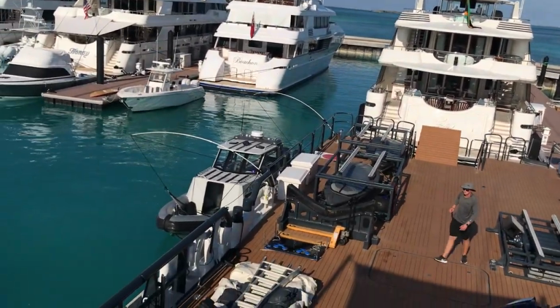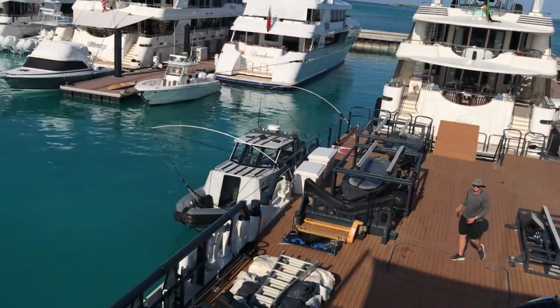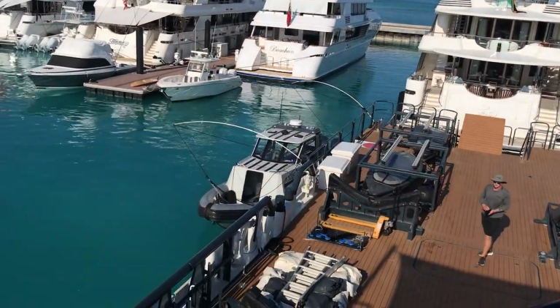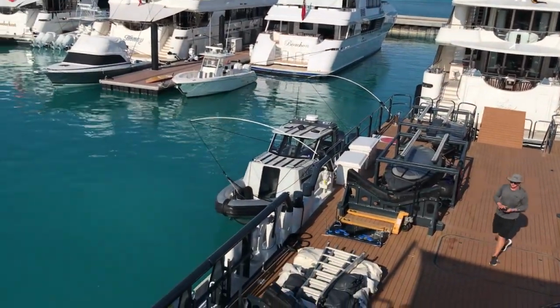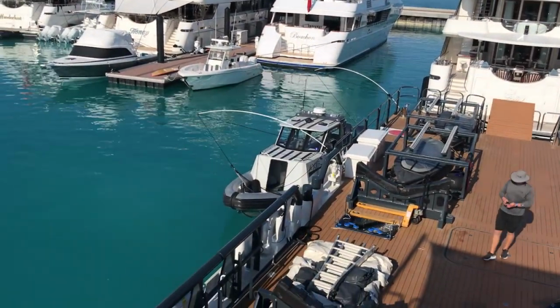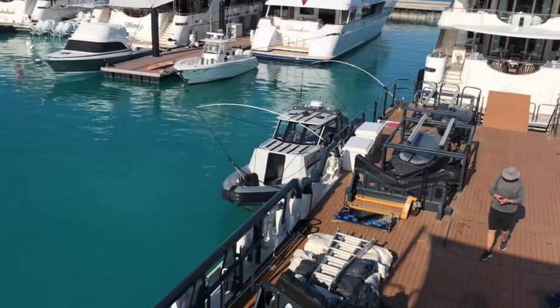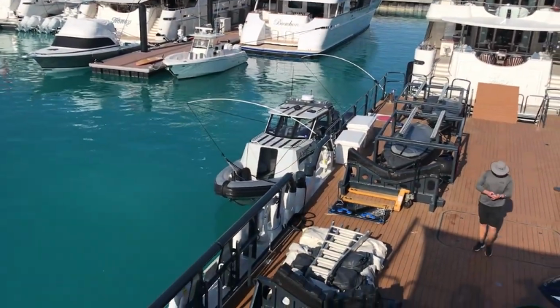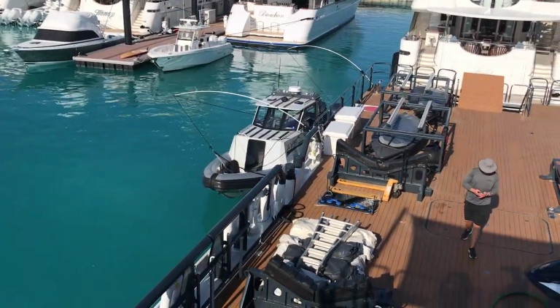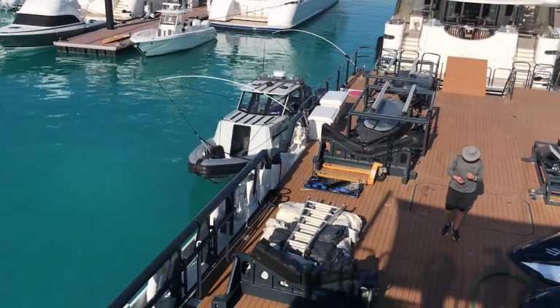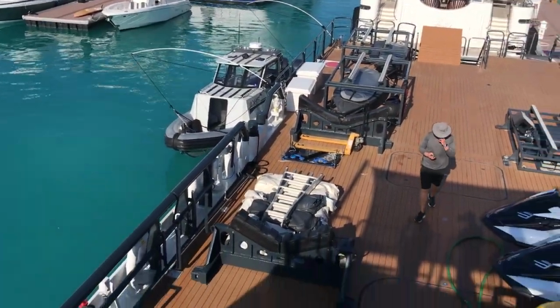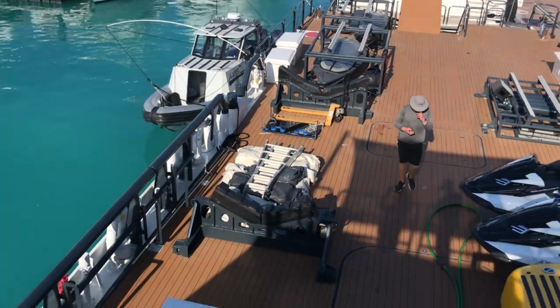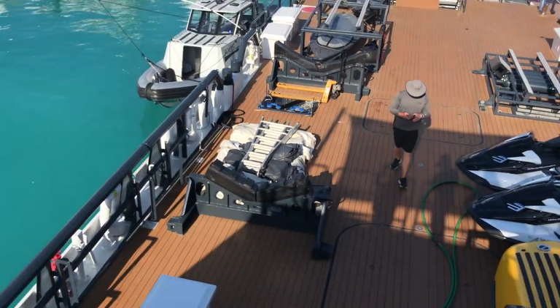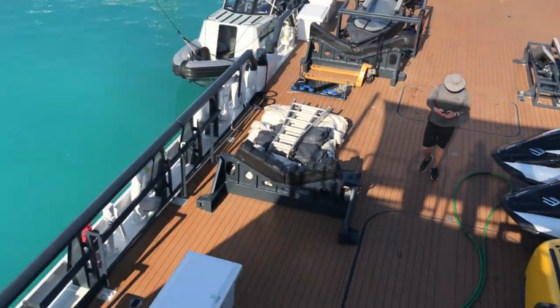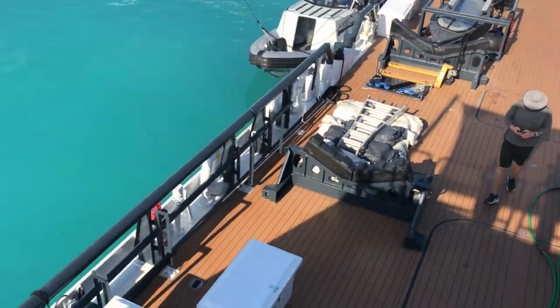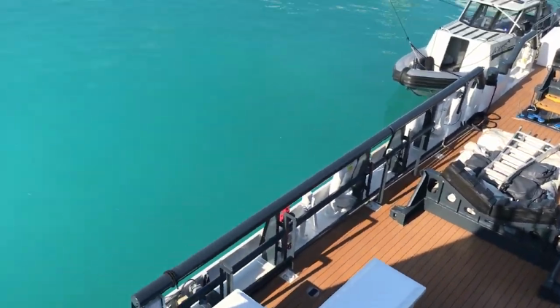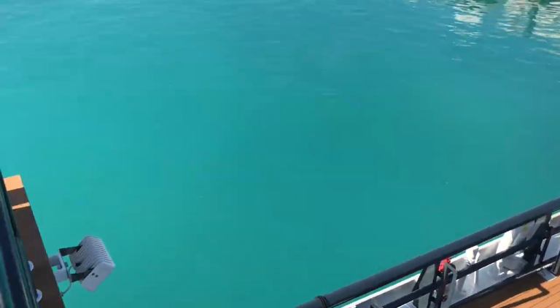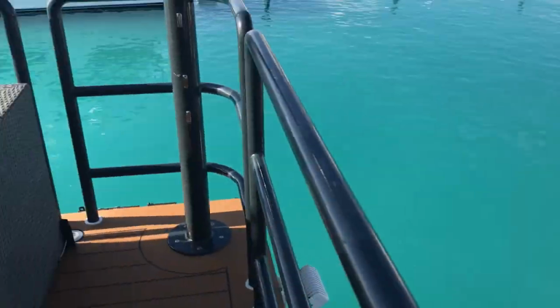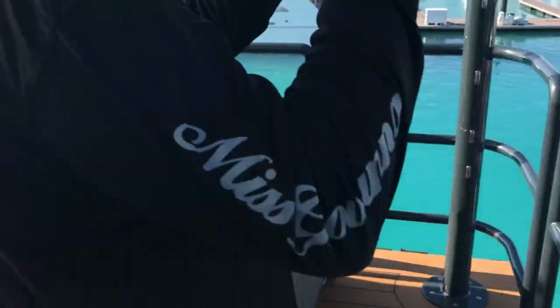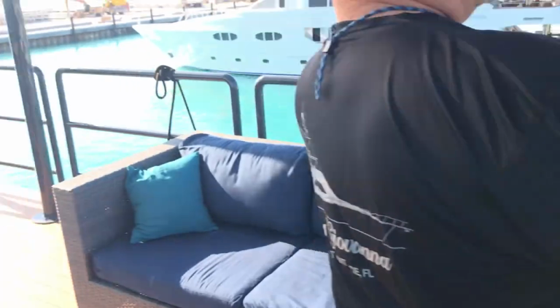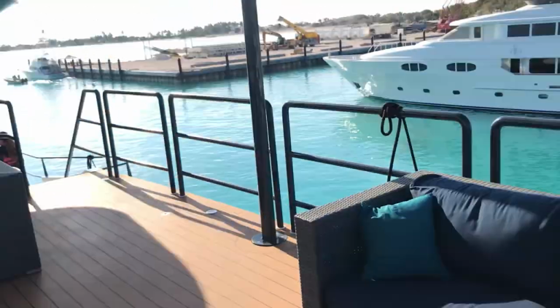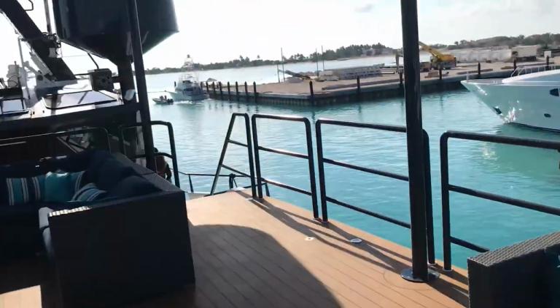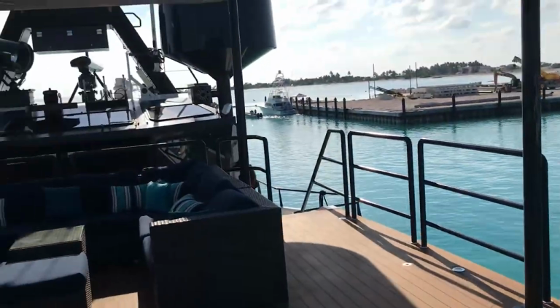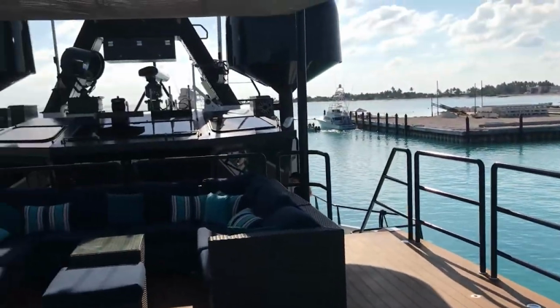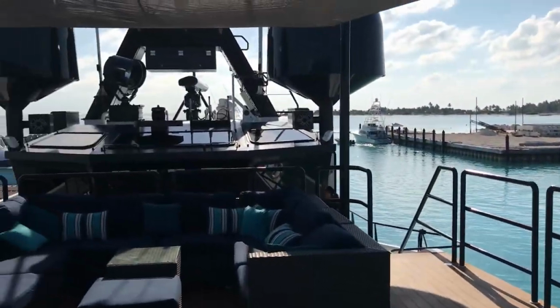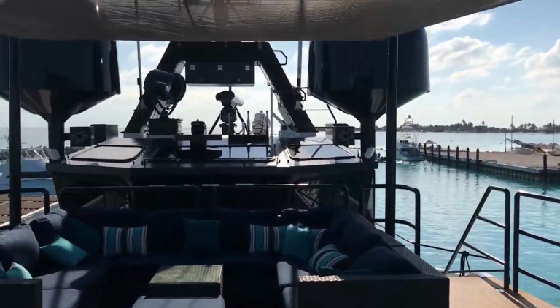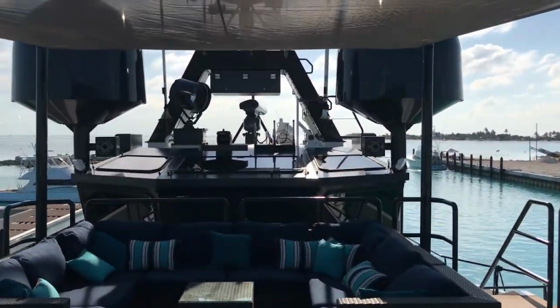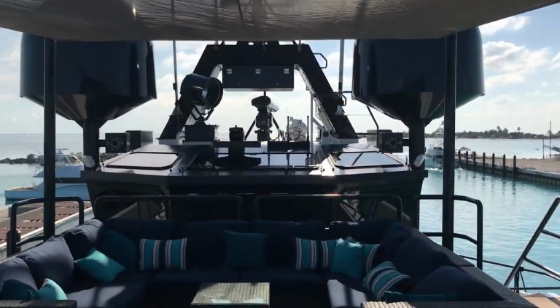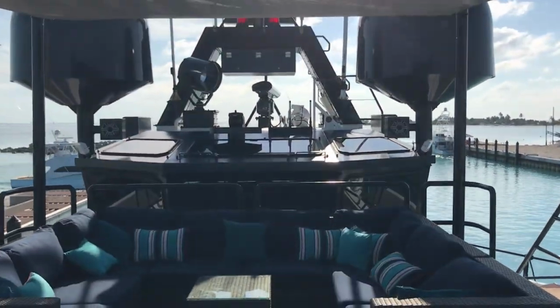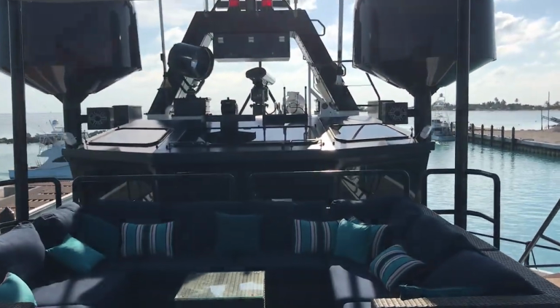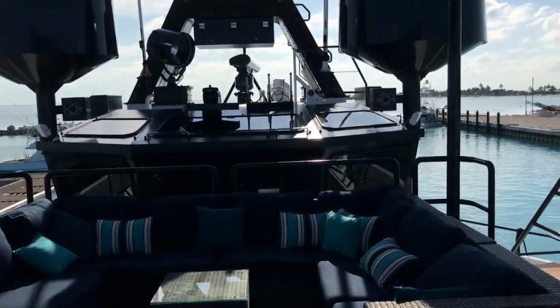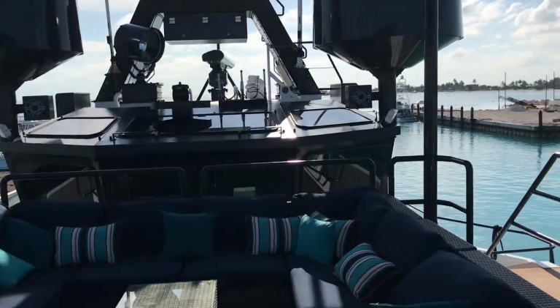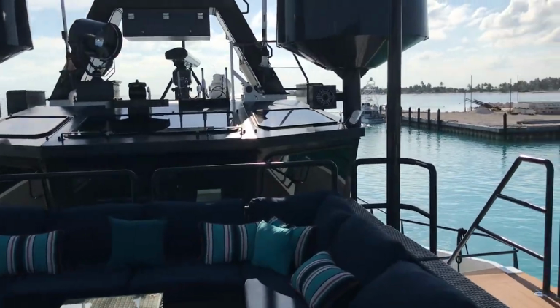There's the tender — the Axis tender — beautiful setup.